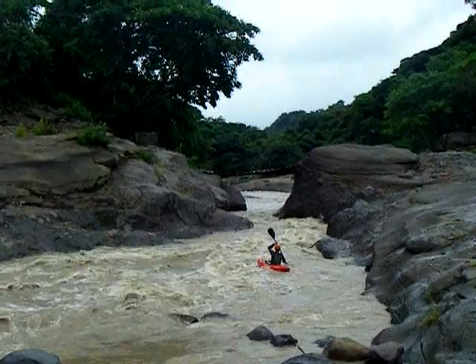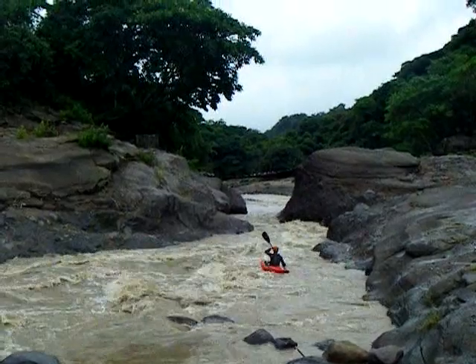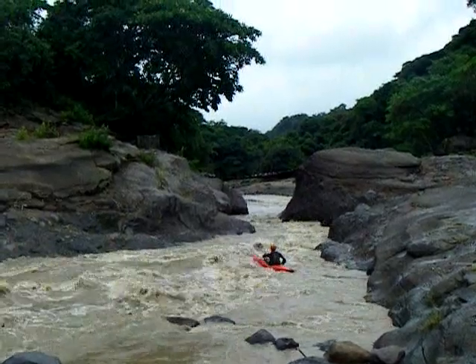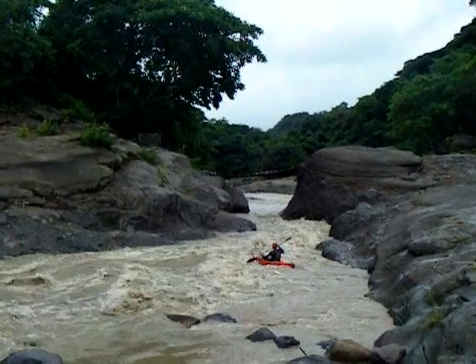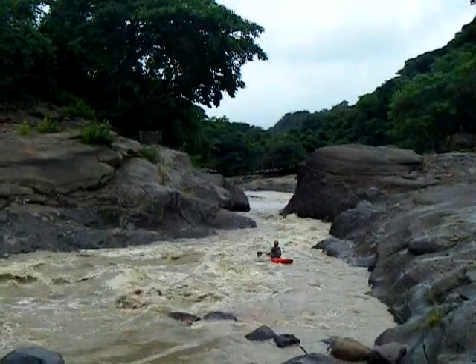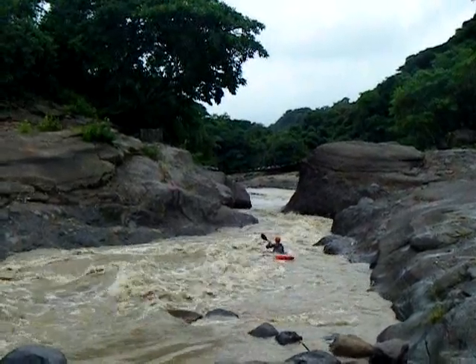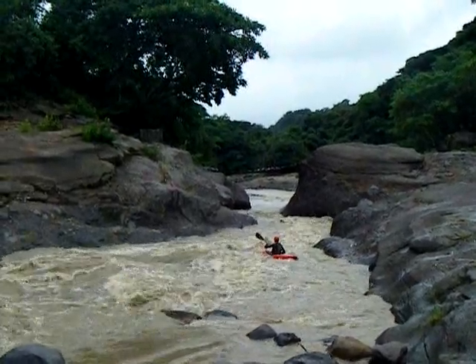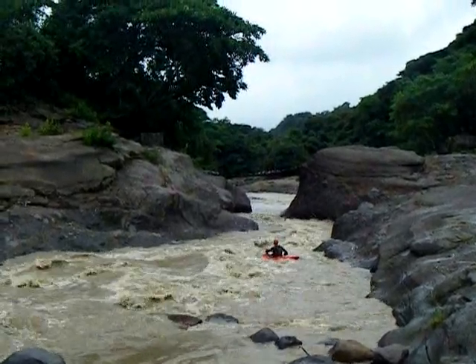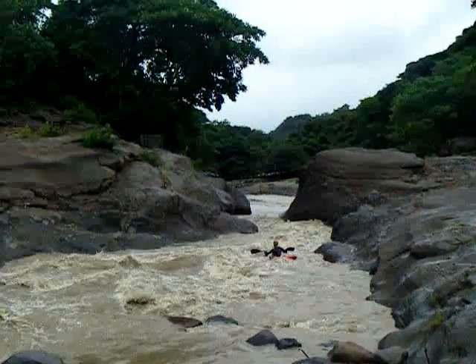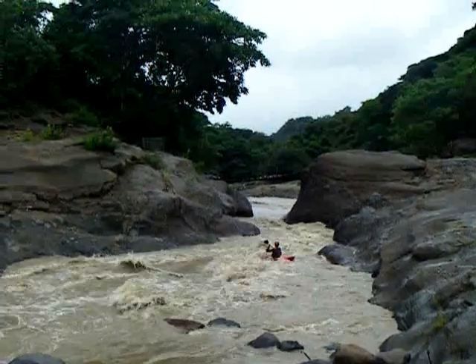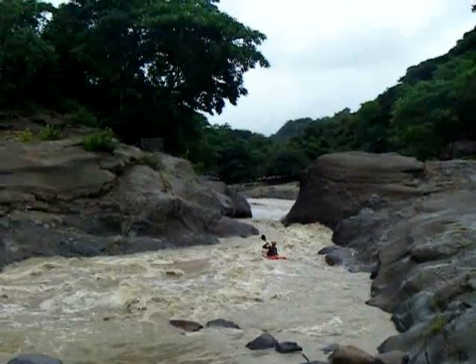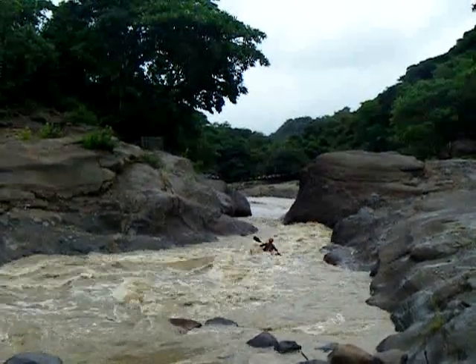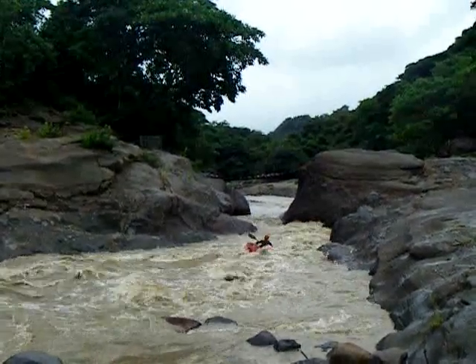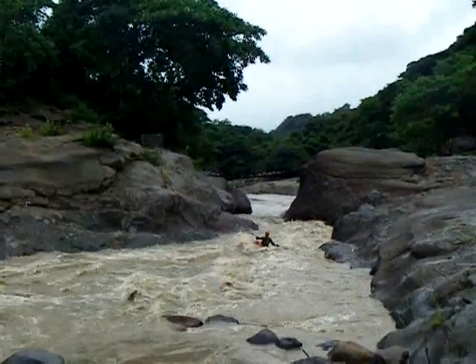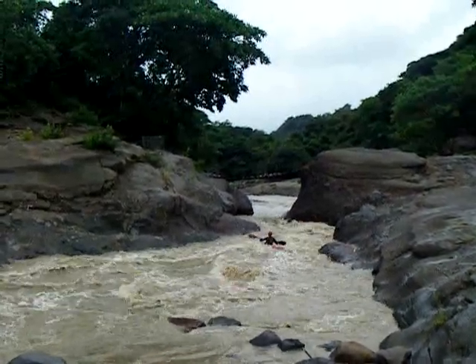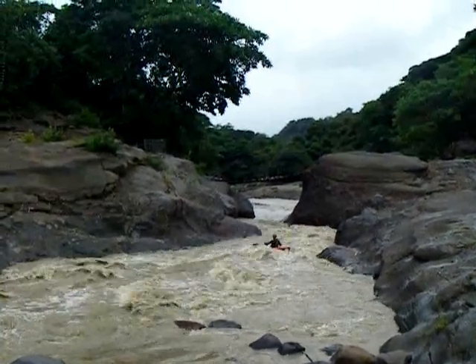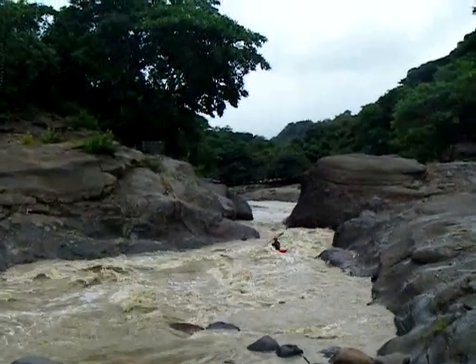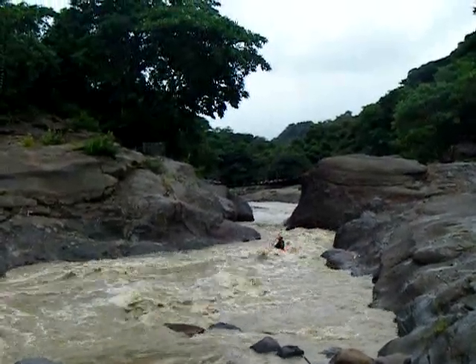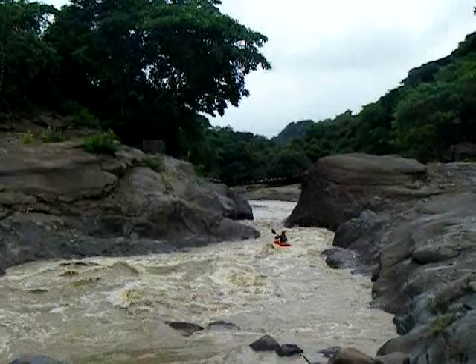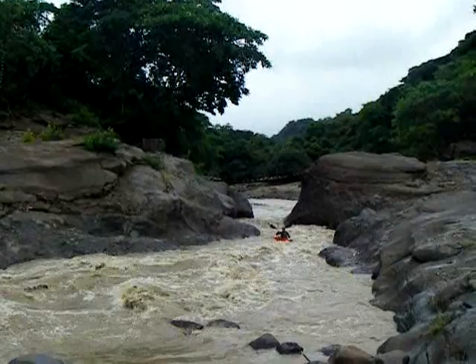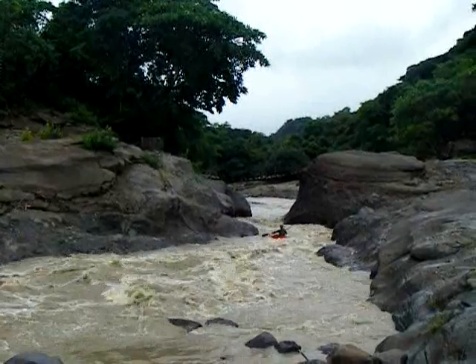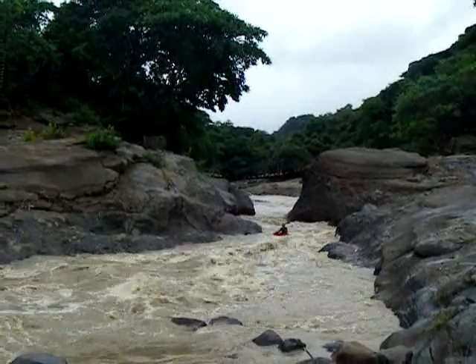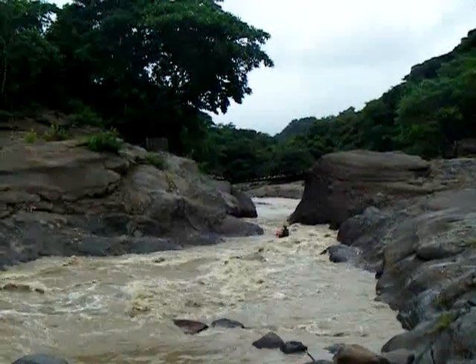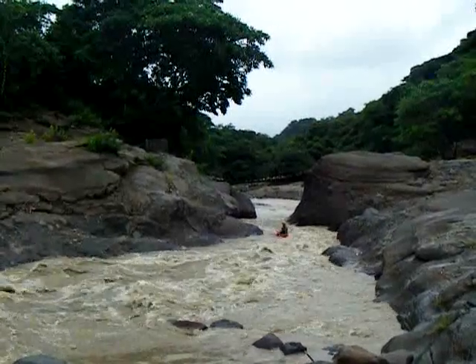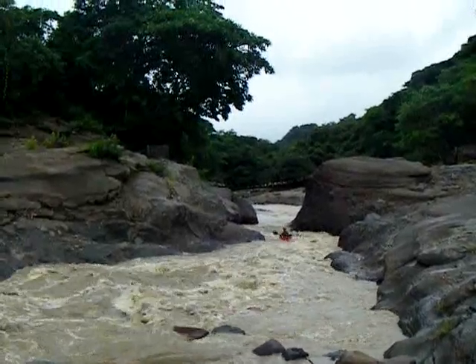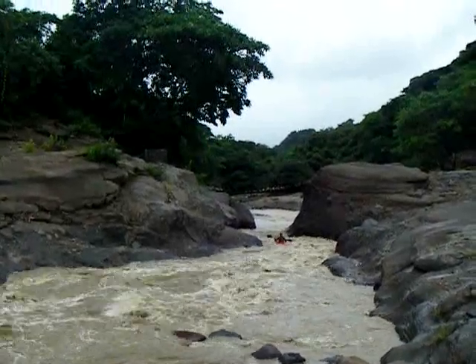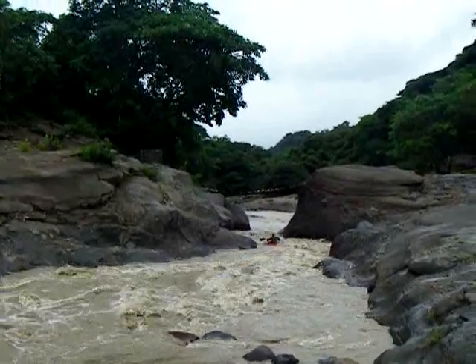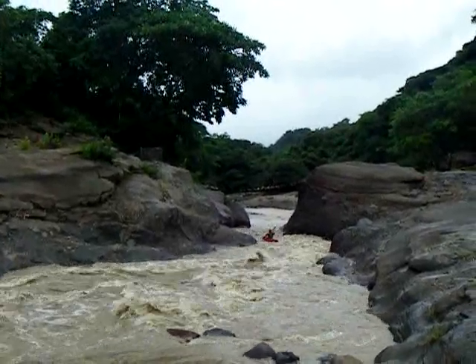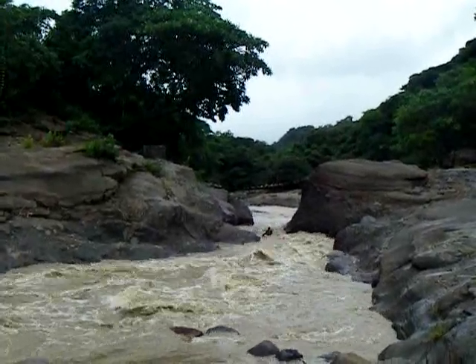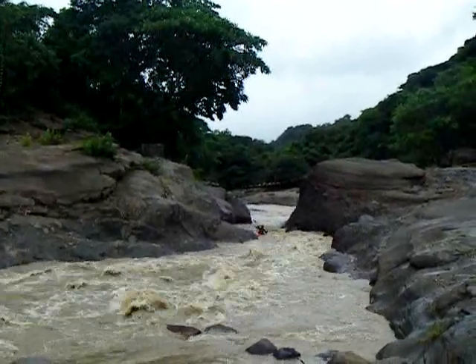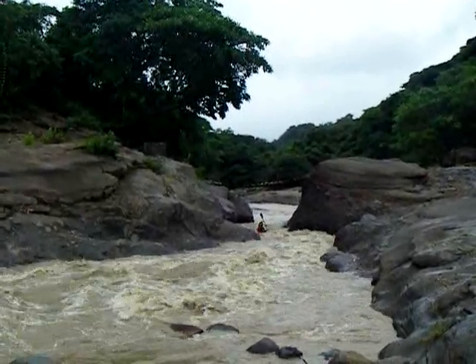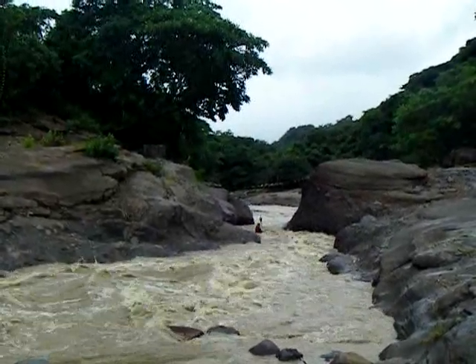Ryo Hibawa — this is about 3 or 4 kilometers below the confluence spin, just continuous class 2 and then building to 3, down to this little bridge point.